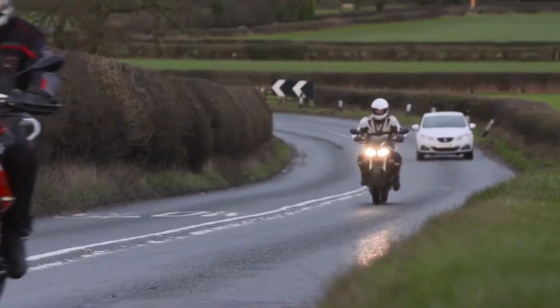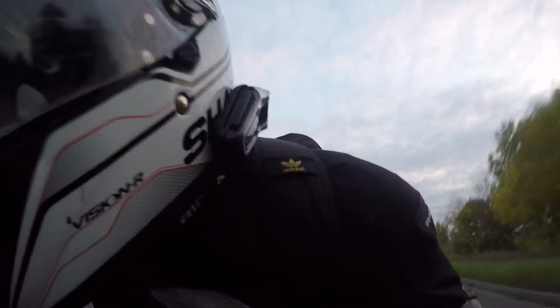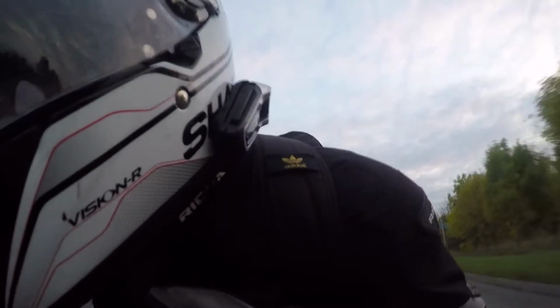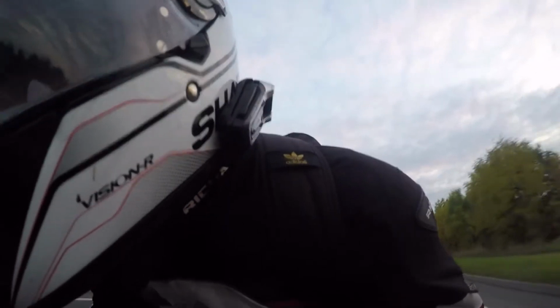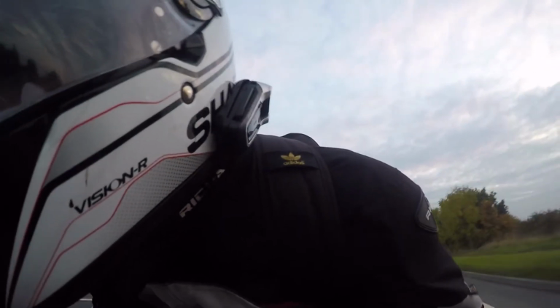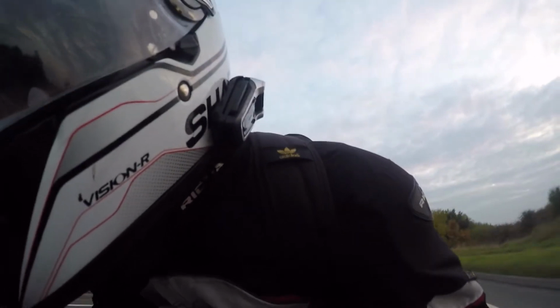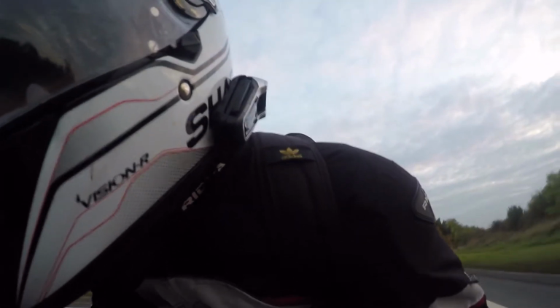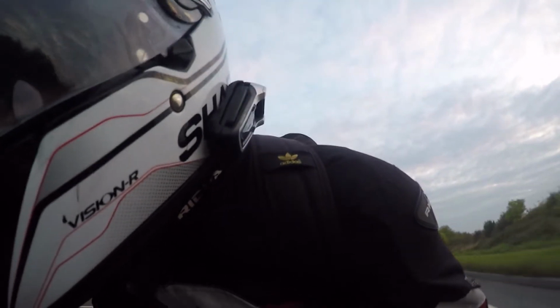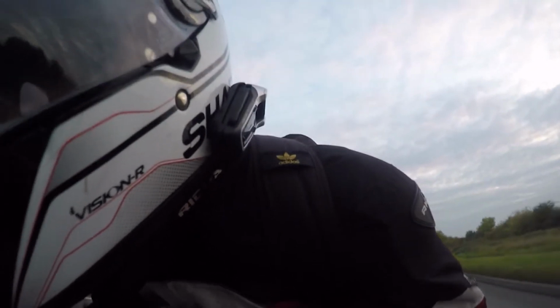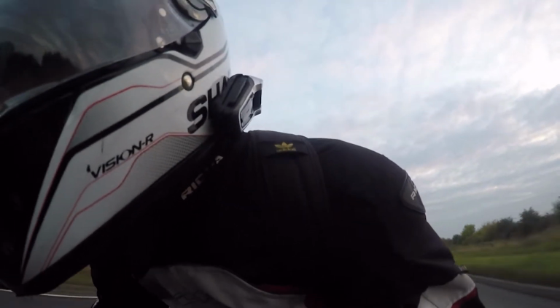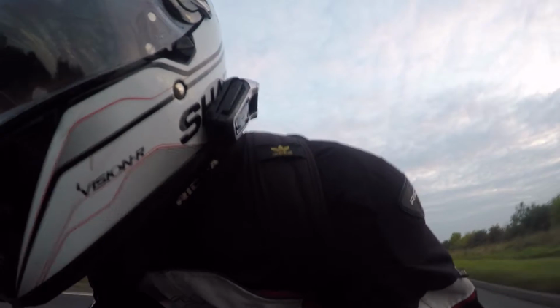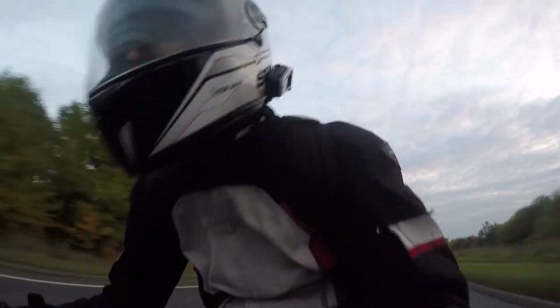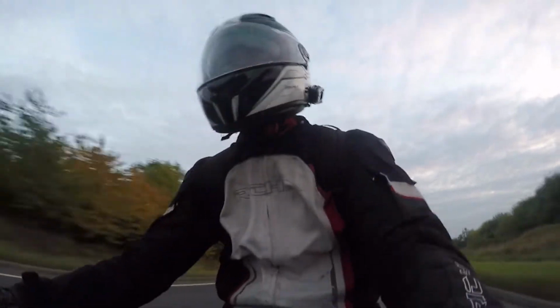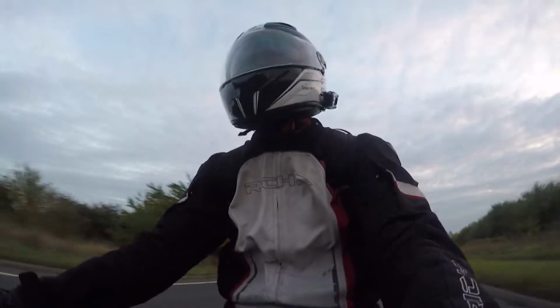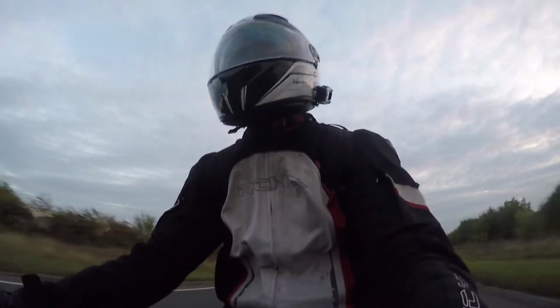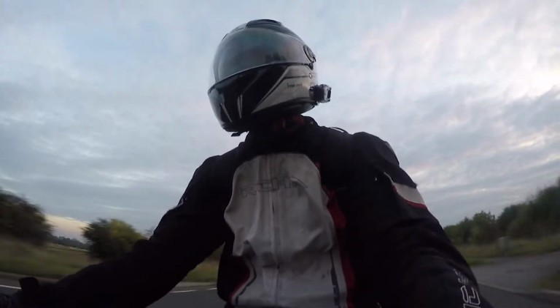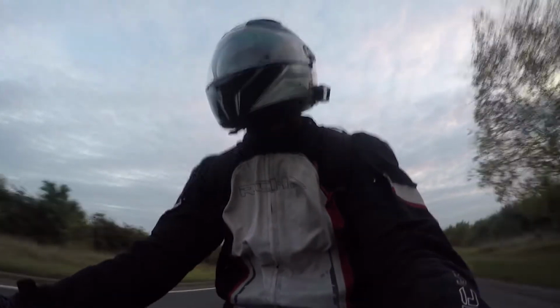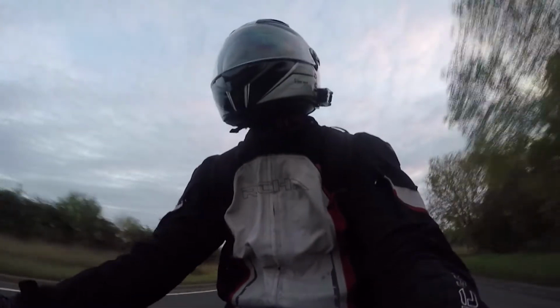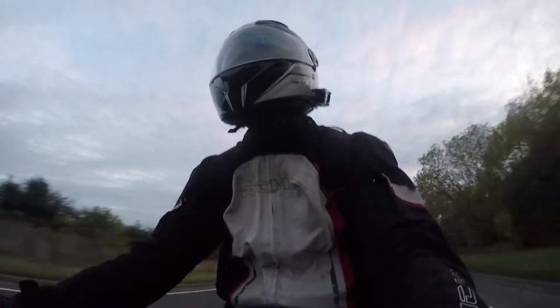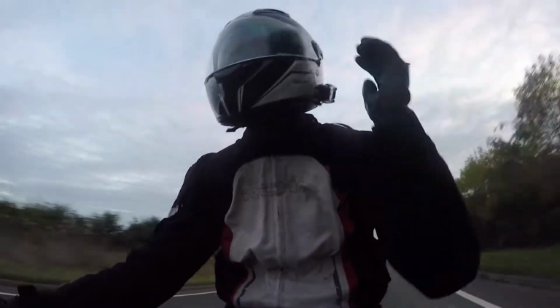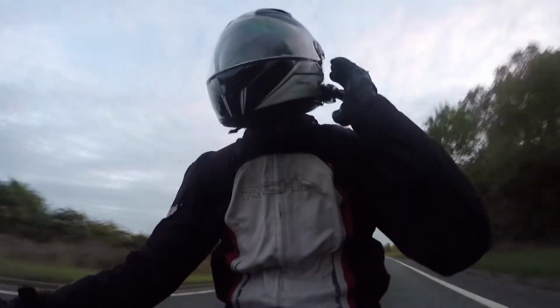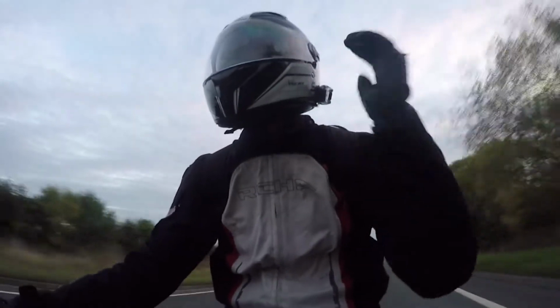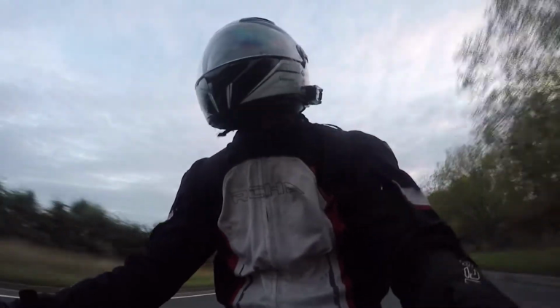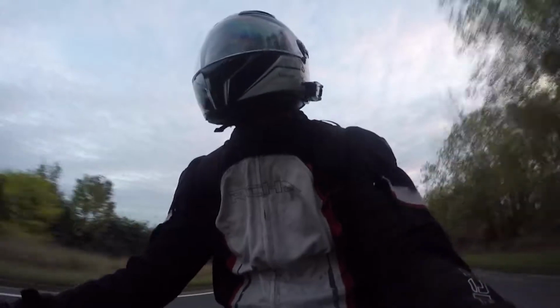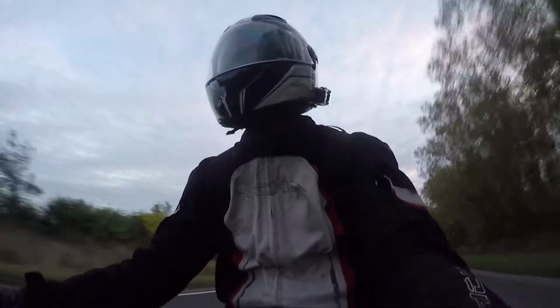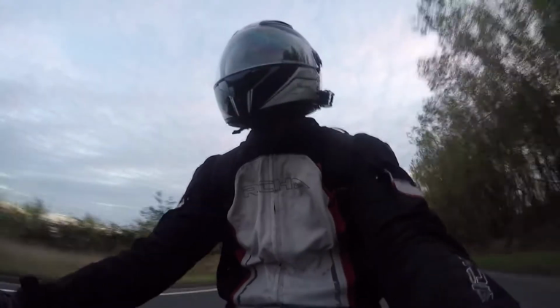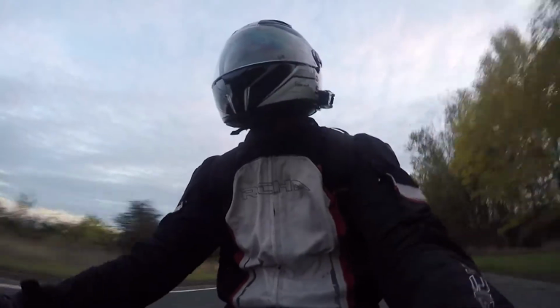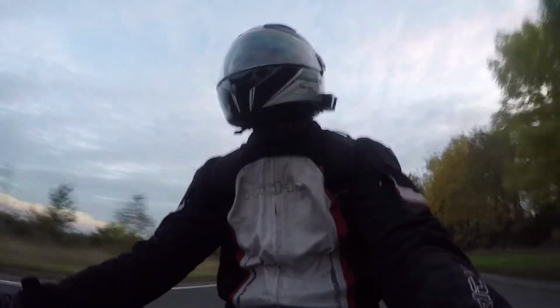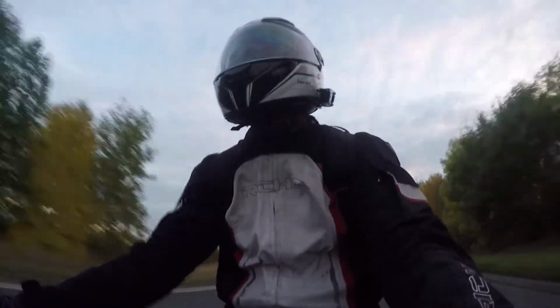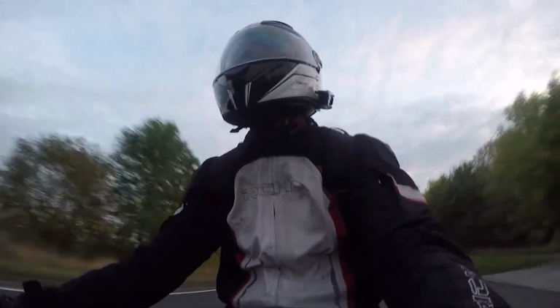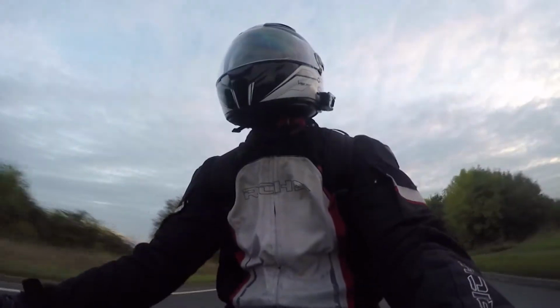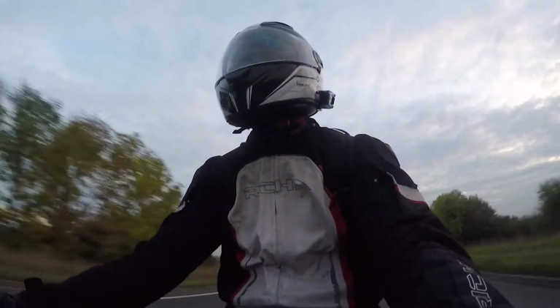The headset itself actually lasts a decent amount of time. I use it during the week and I only really ever have to charge it once a week, and I use it every day. You can stick it onto your helmet or you can mount it with a bracket.